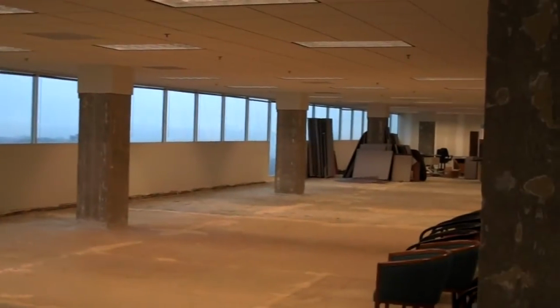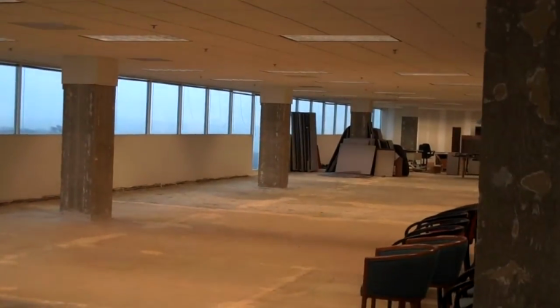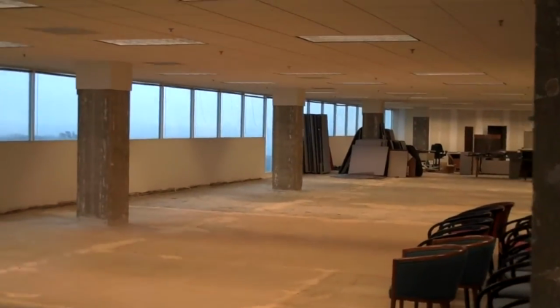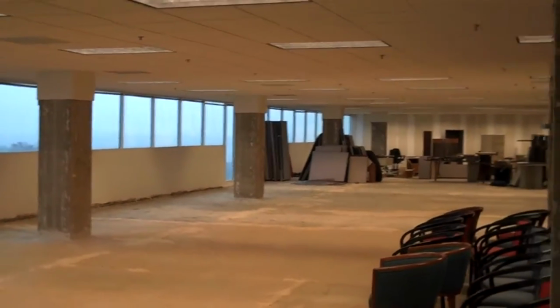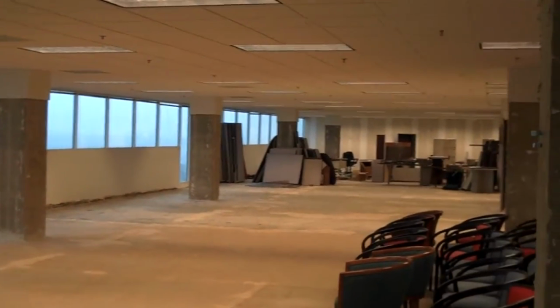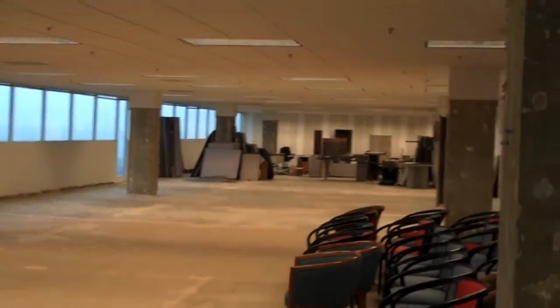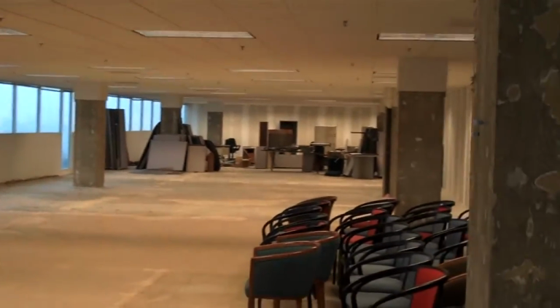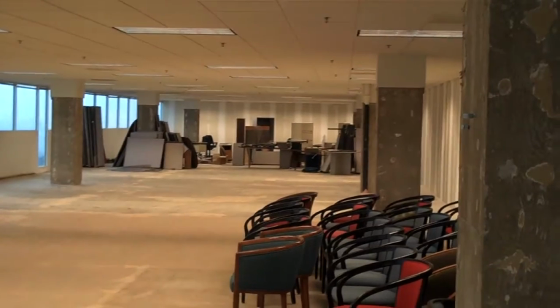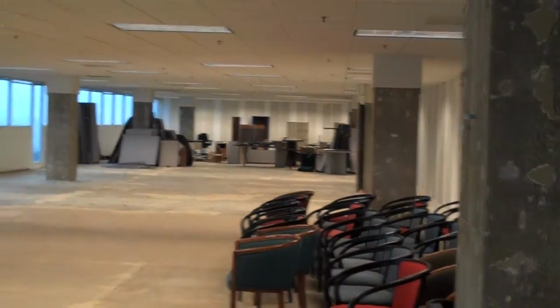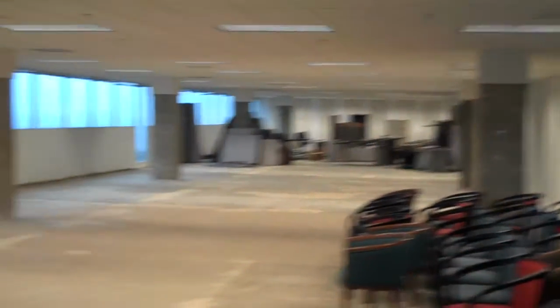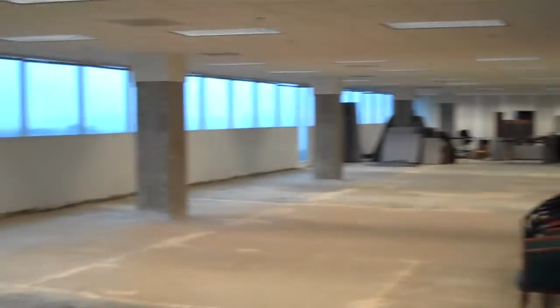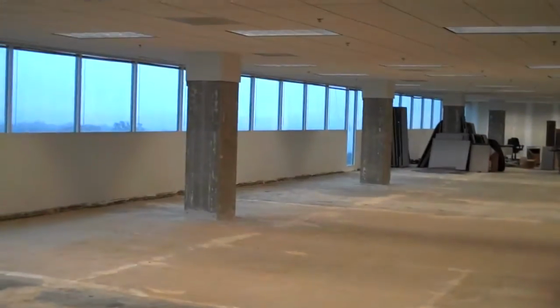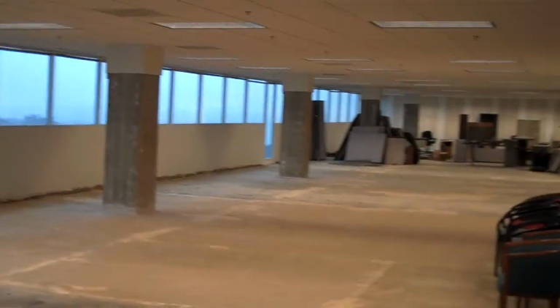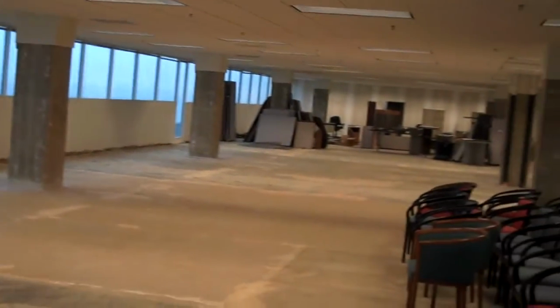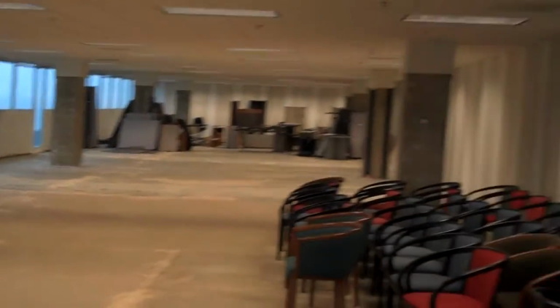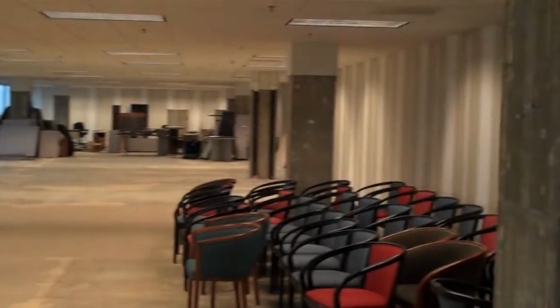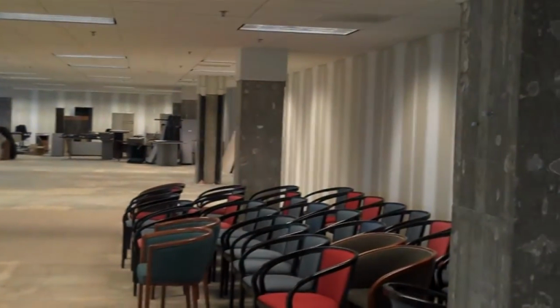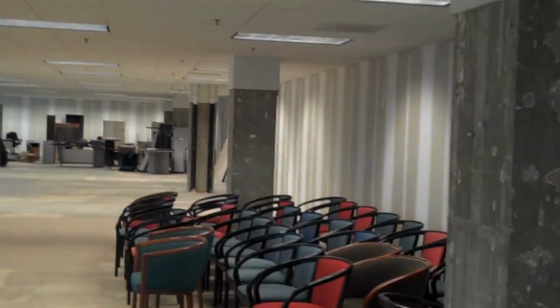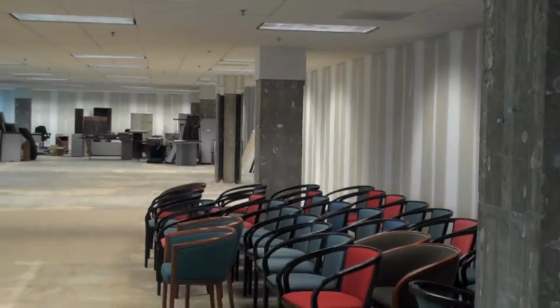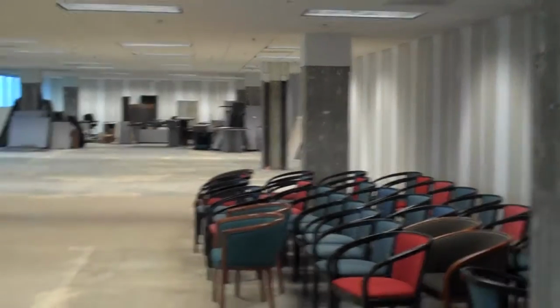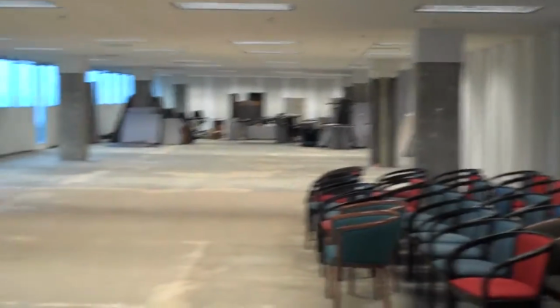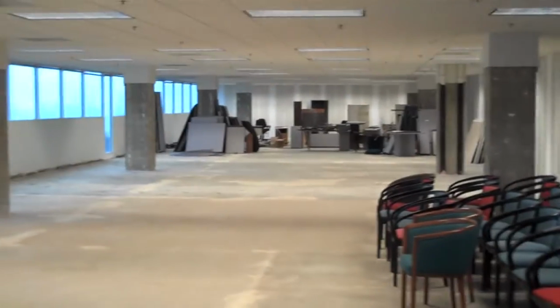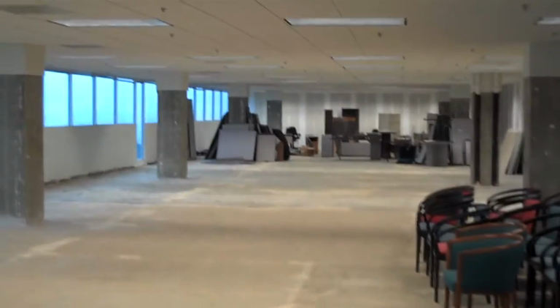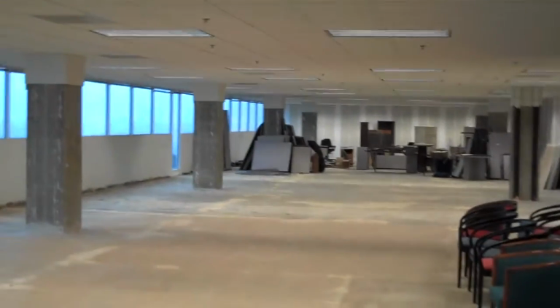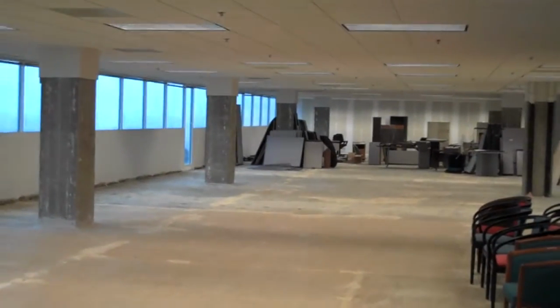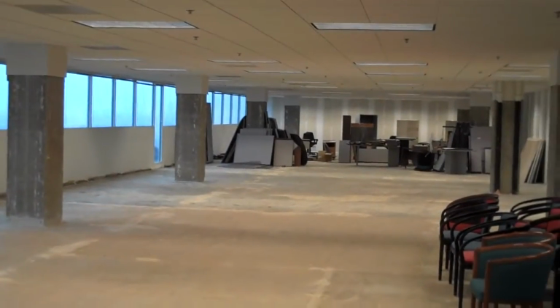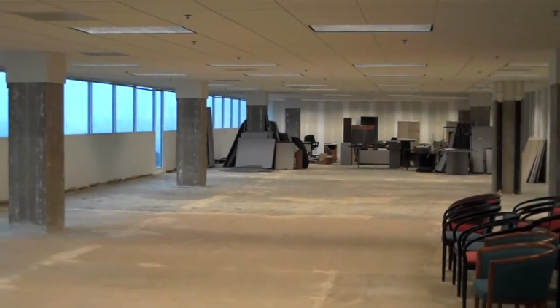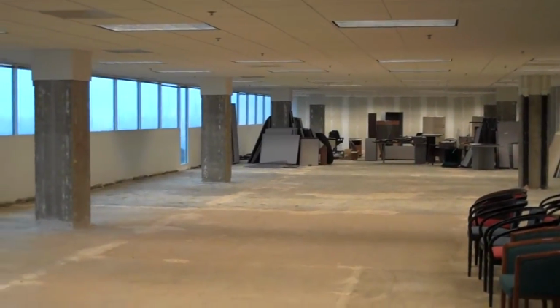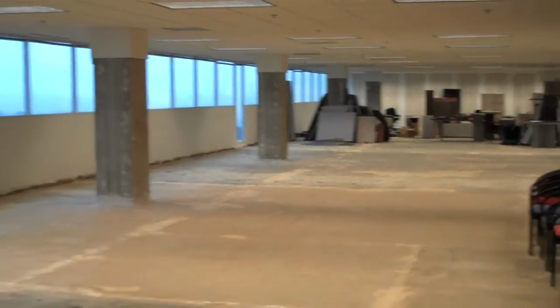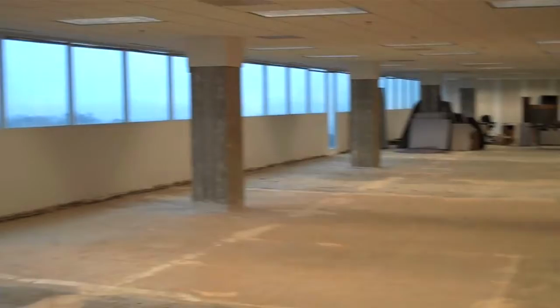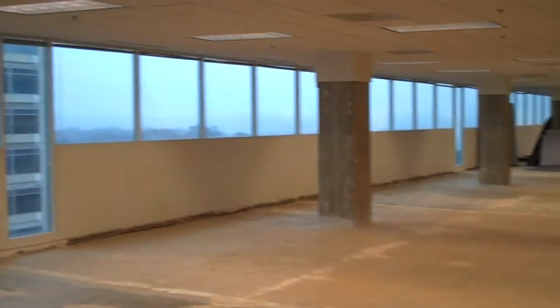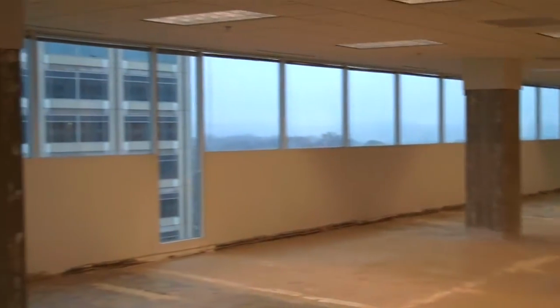And it wraps around to the right. Your entrance could honestly be anywhere along that wall, closer to the elevator if you wanted, and then work your way down this way.